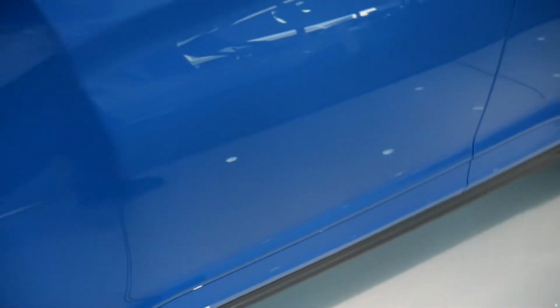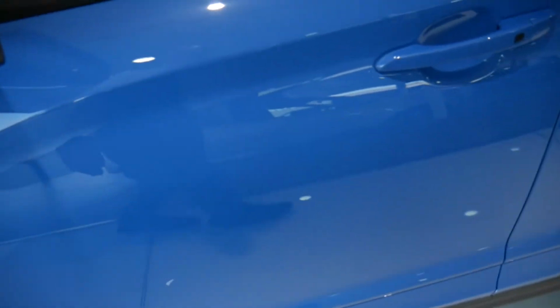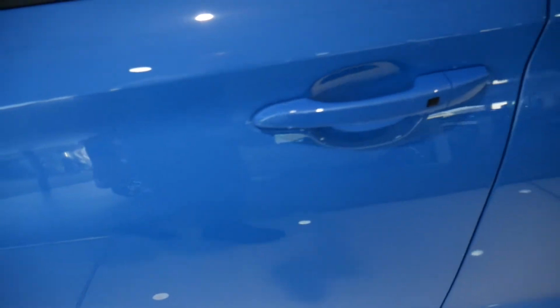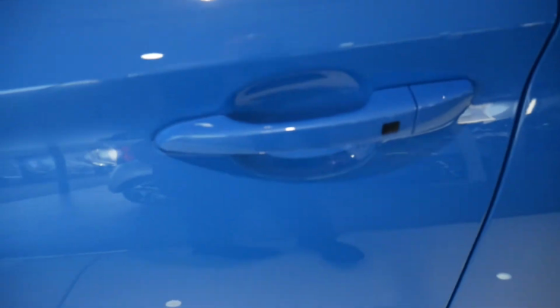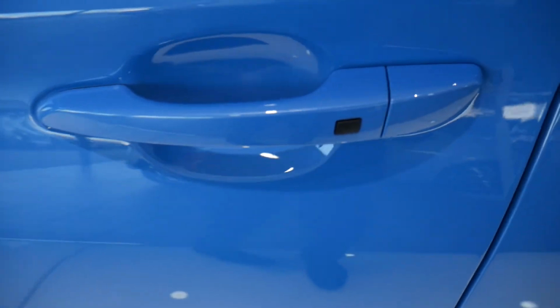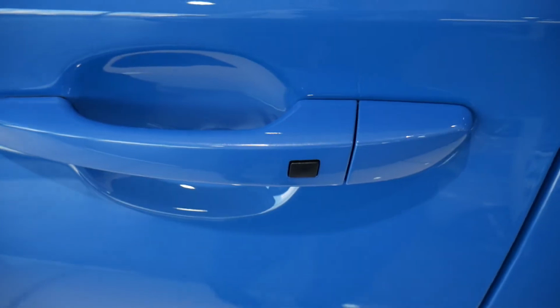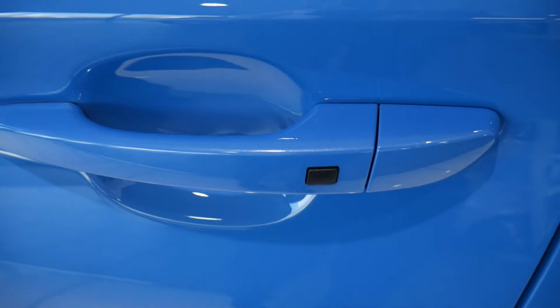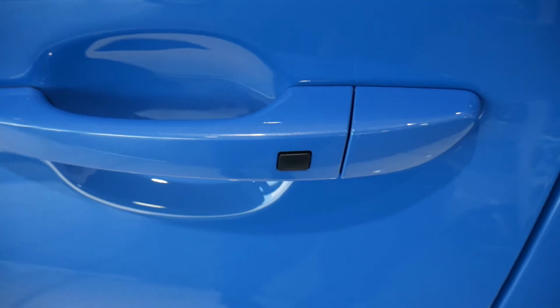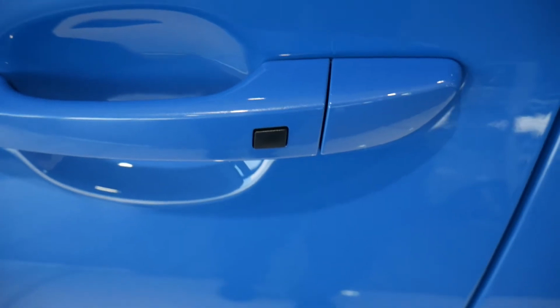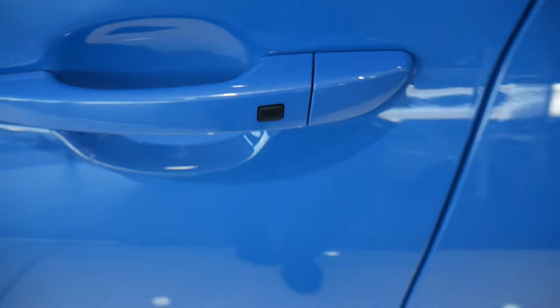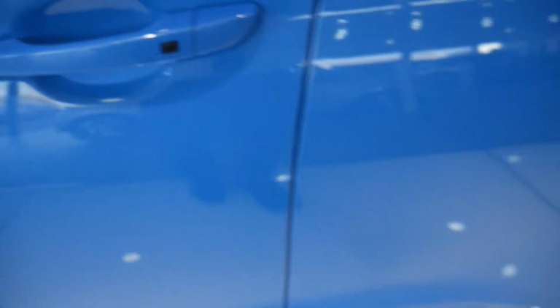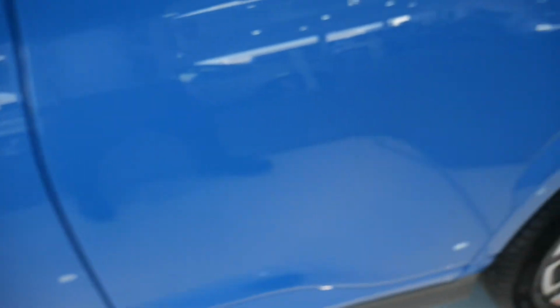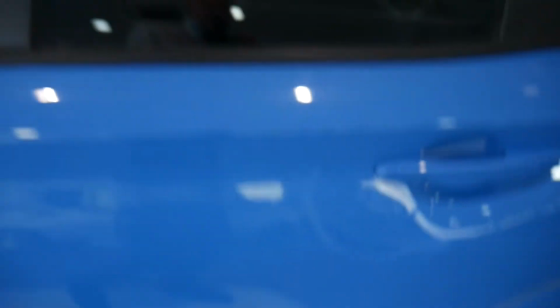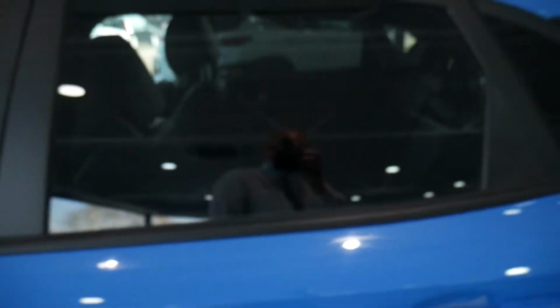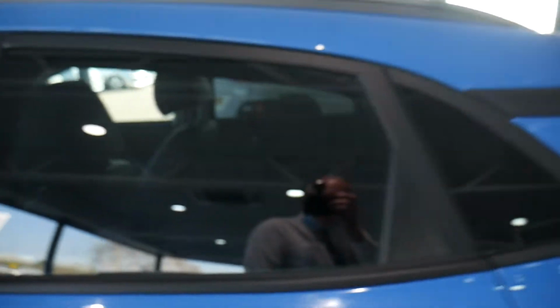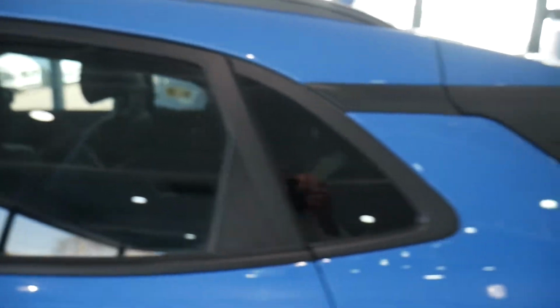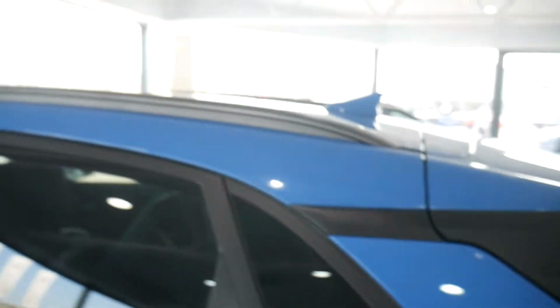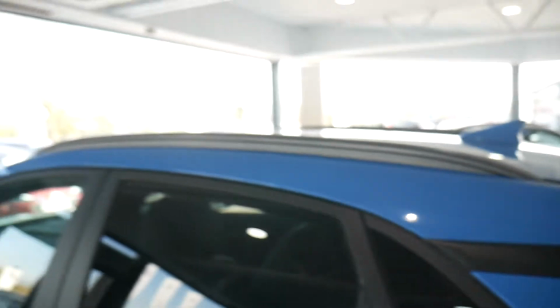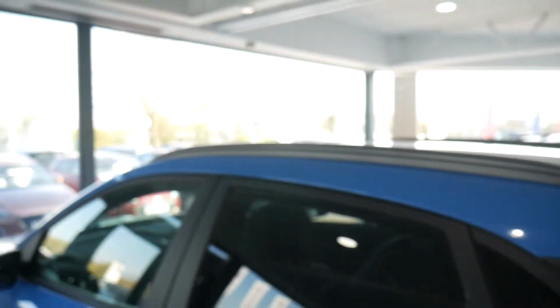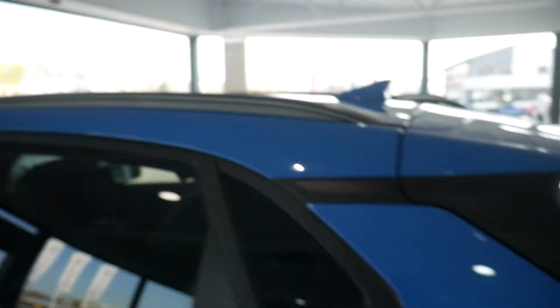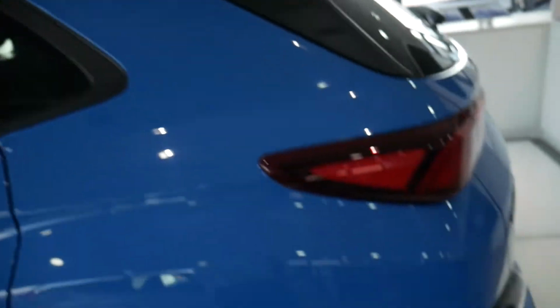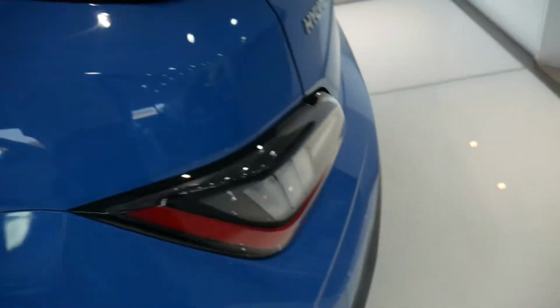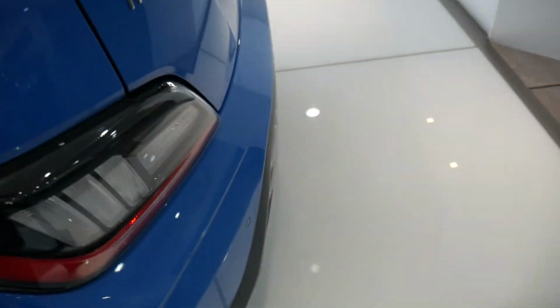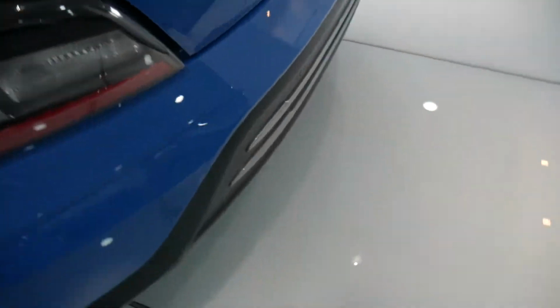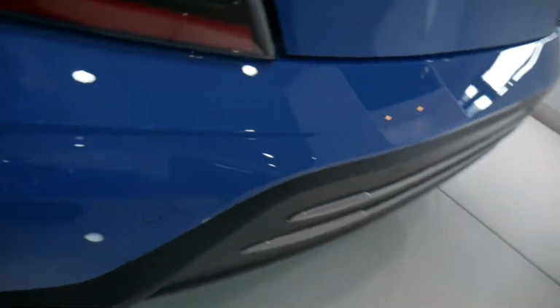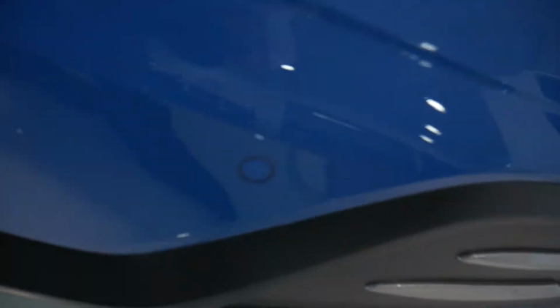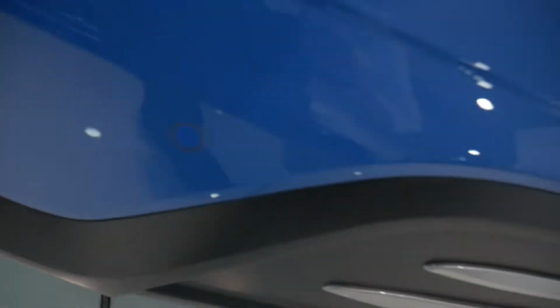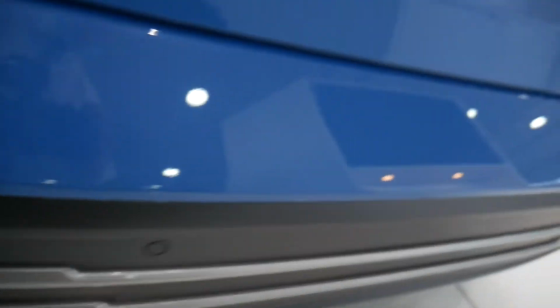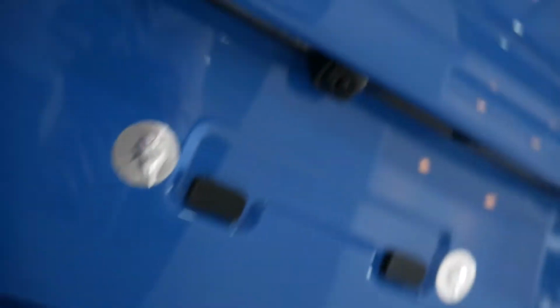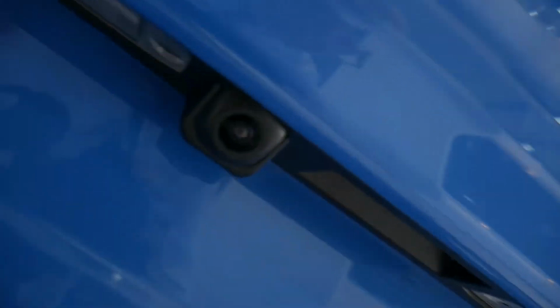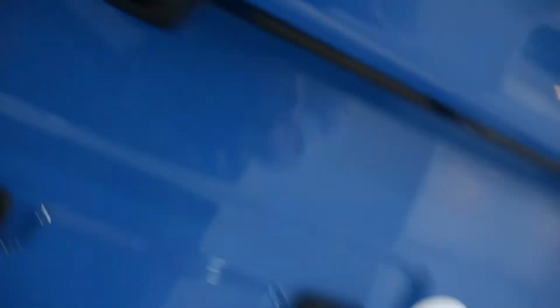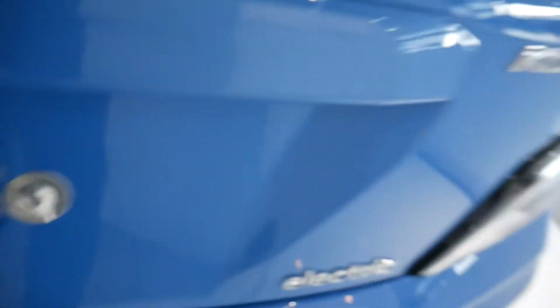Got the buttons on the door handles for the keyless entry, privacy glass in the rear, got roof rails fitted as well, rear parking sensors and rear parking camera.